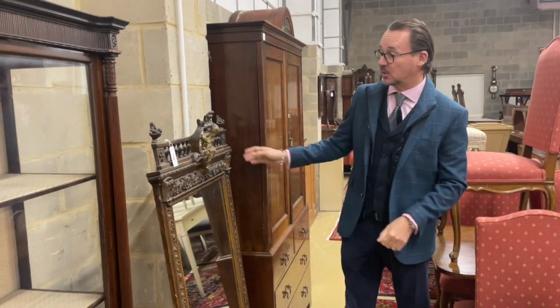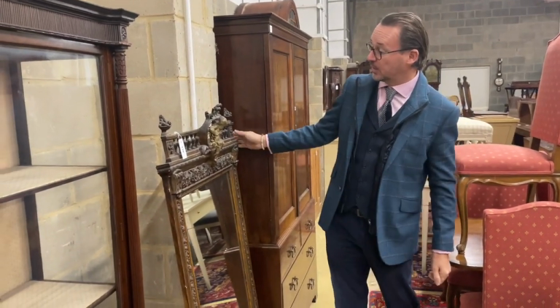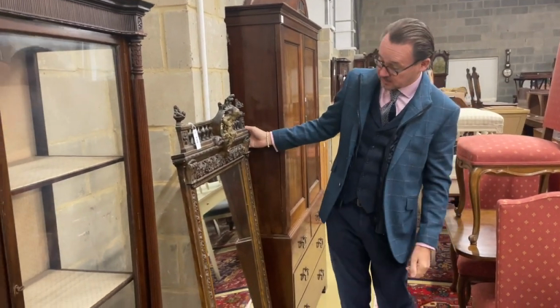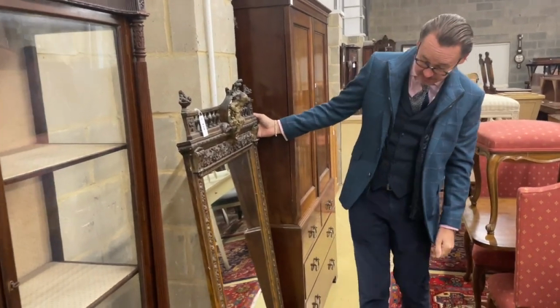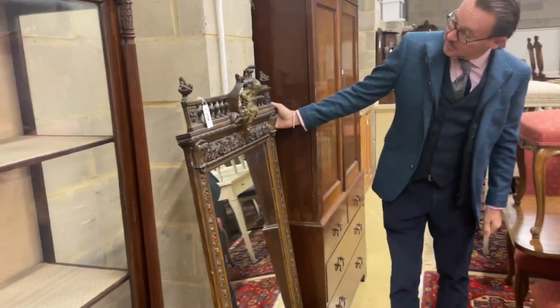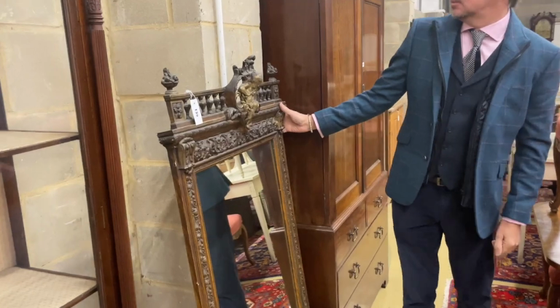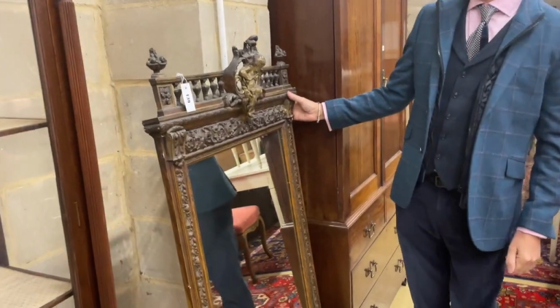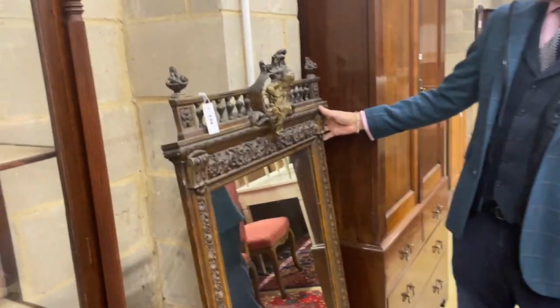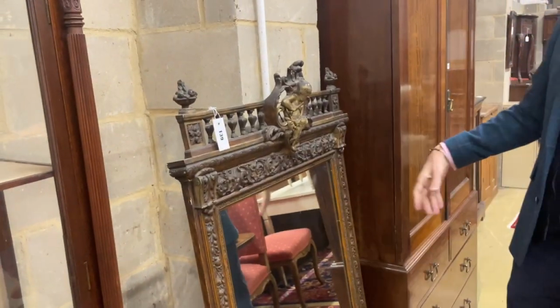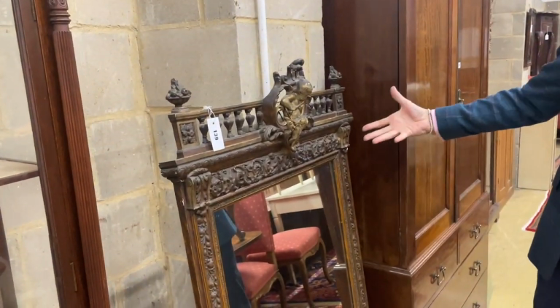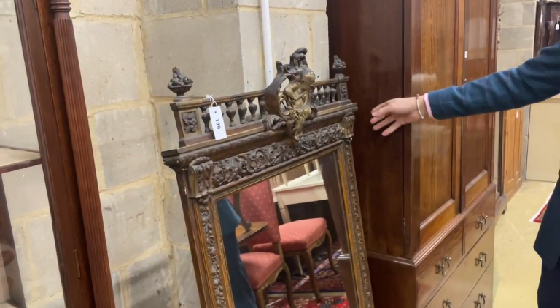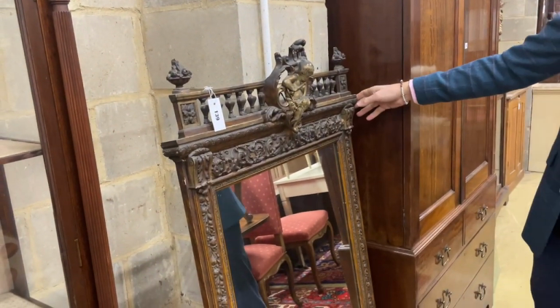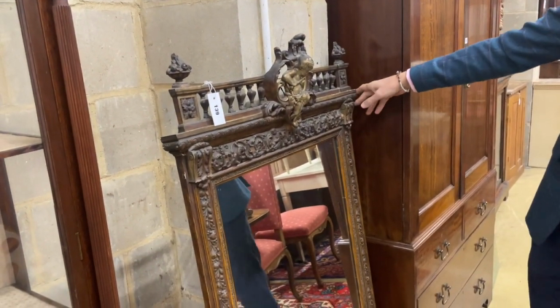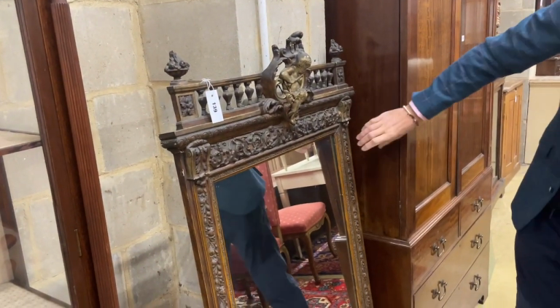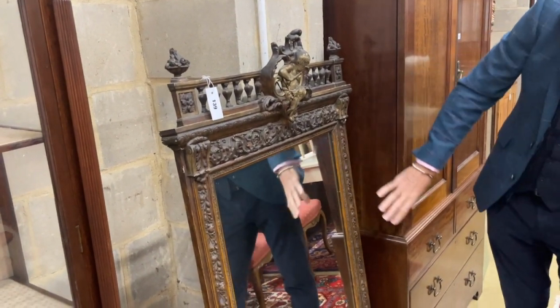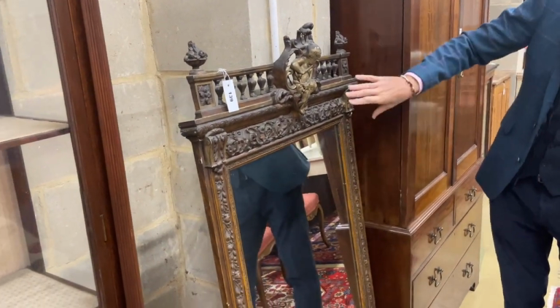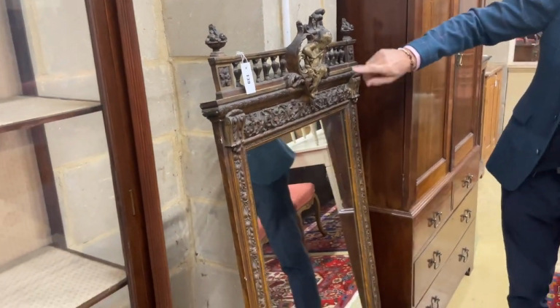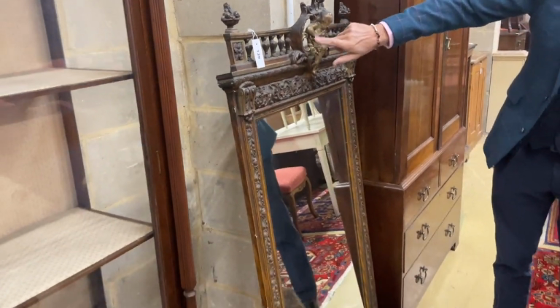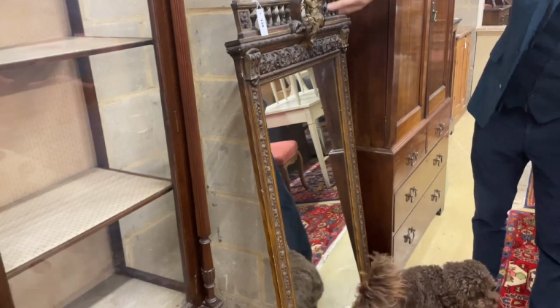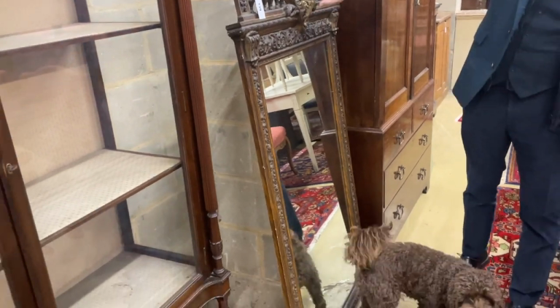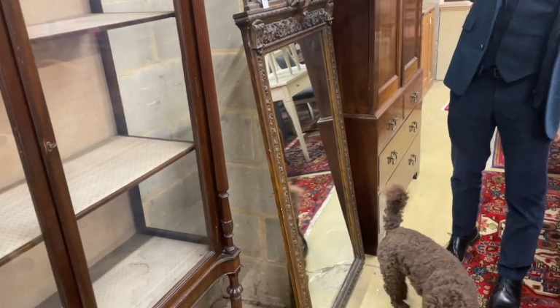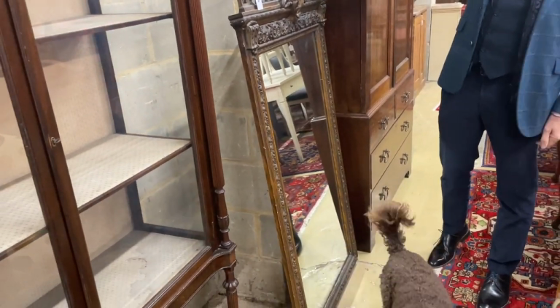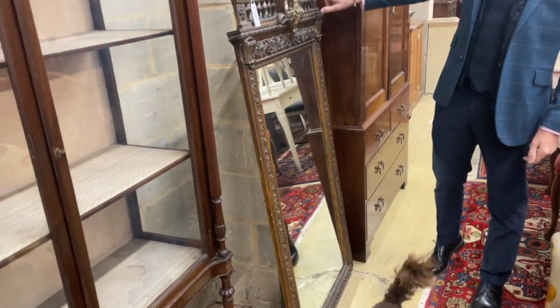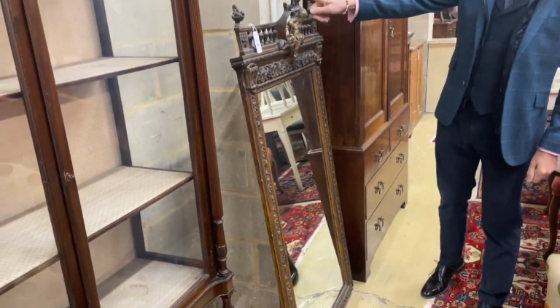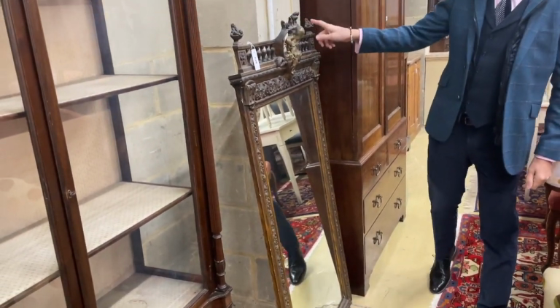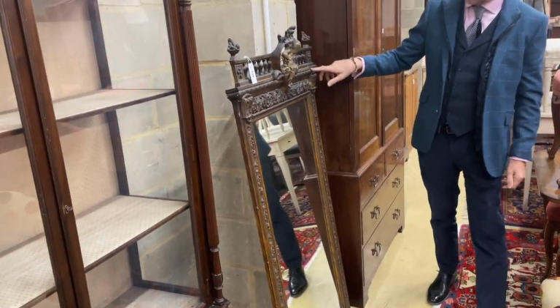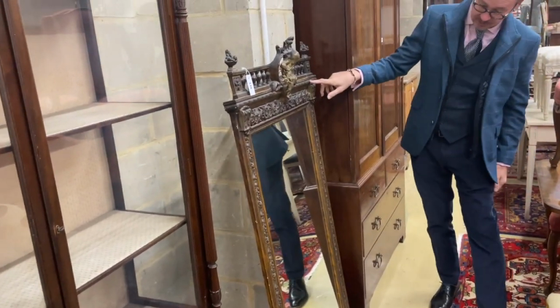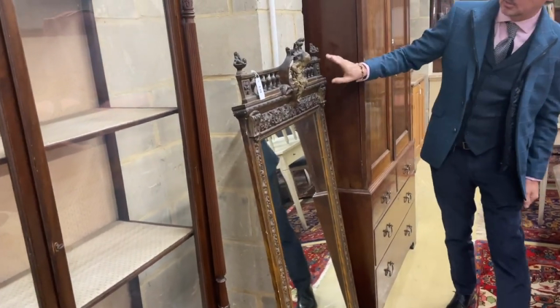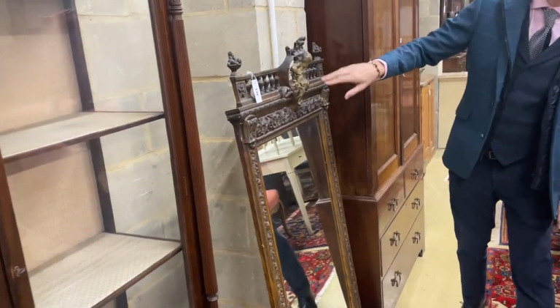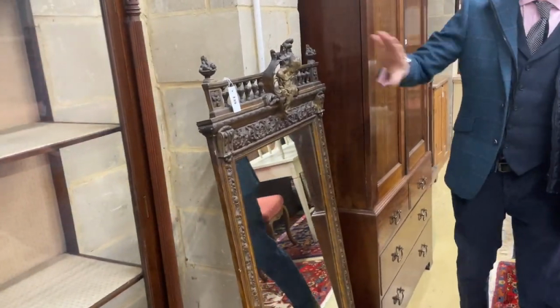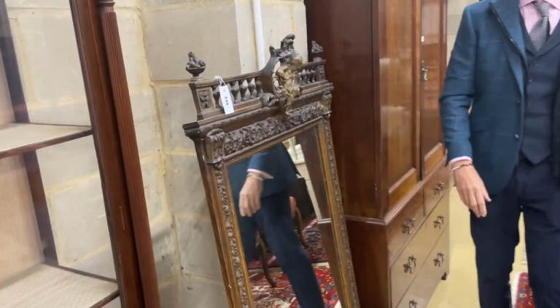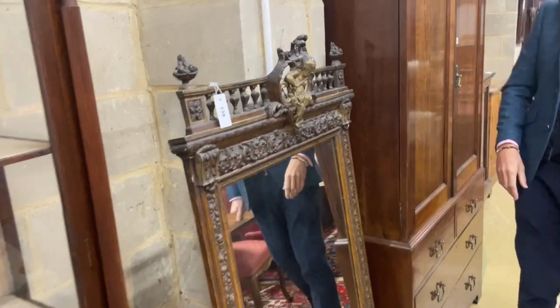This one, lot 139, looks French, looks to be around about 1900 in date. Got more of a bronzed effect going on with a little bit of lighter sort of parcel gilding. A few little losses here and there but not a bad looking mirror, lot 139.